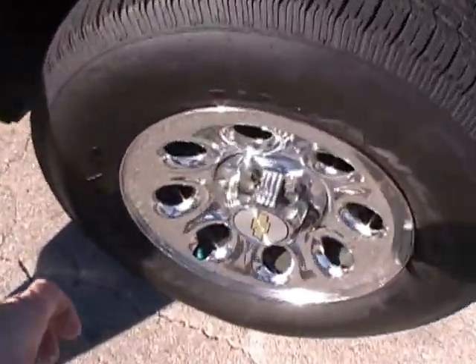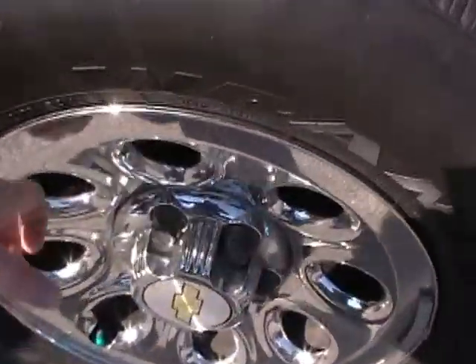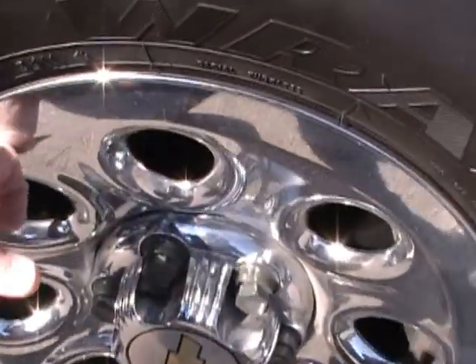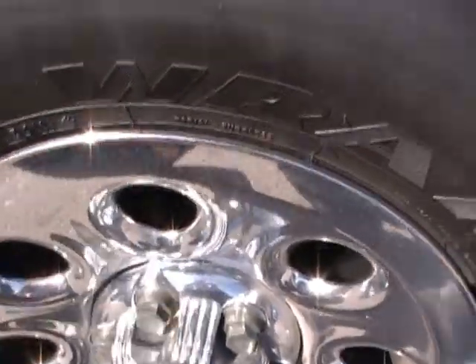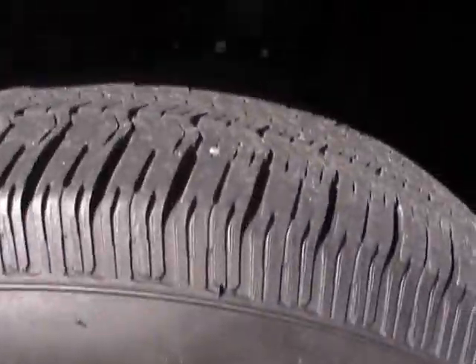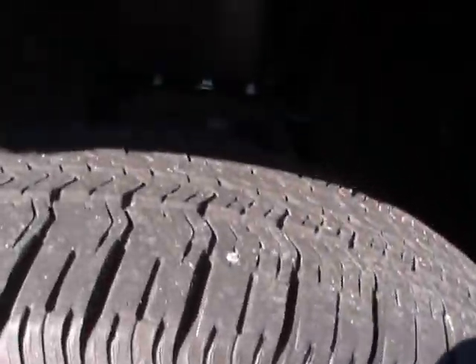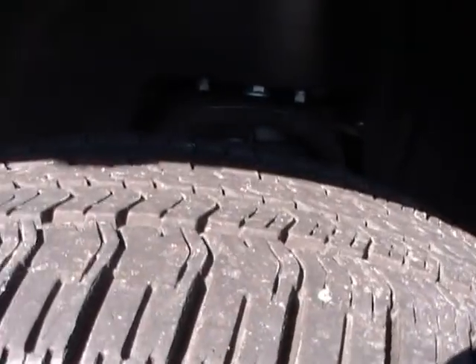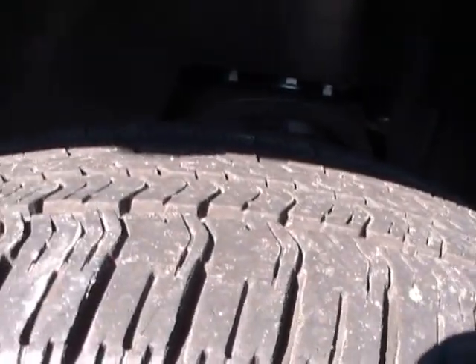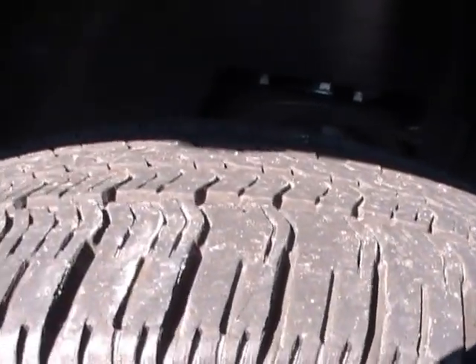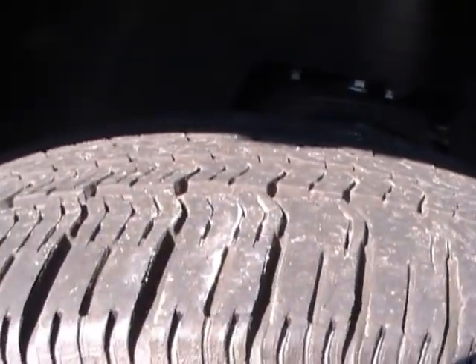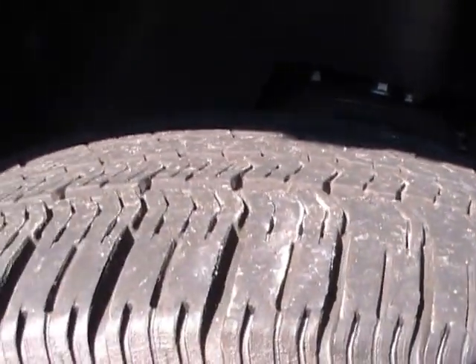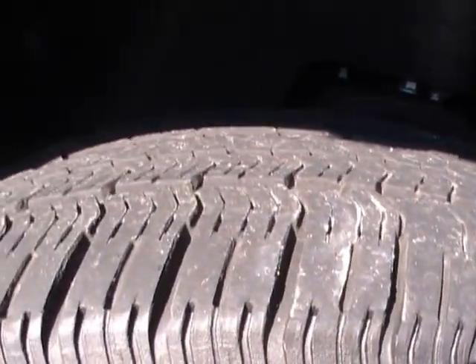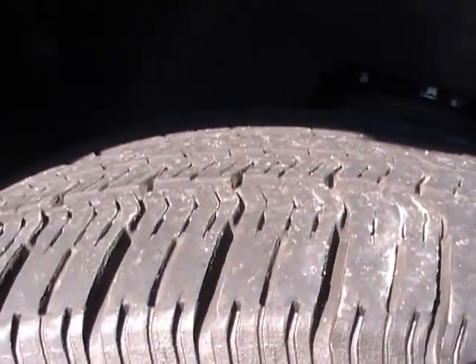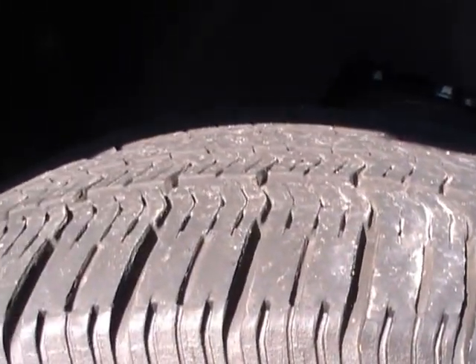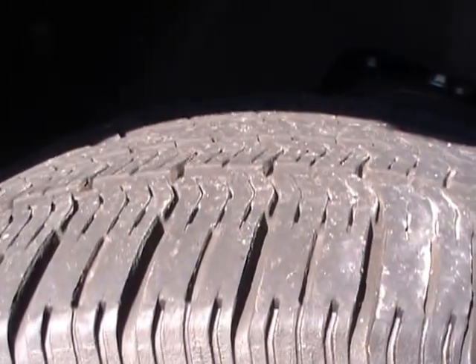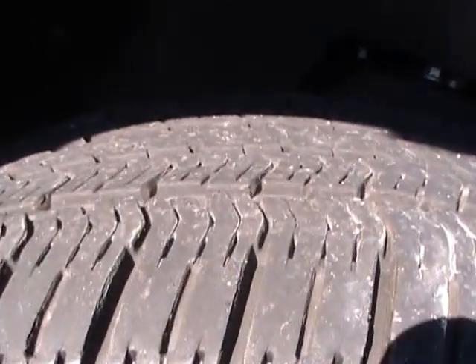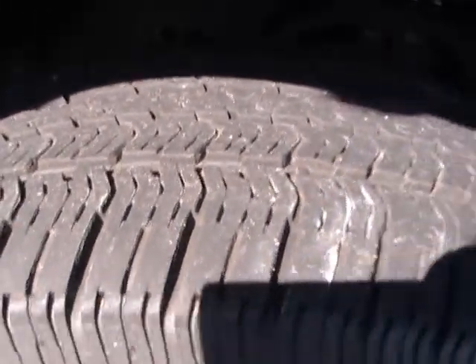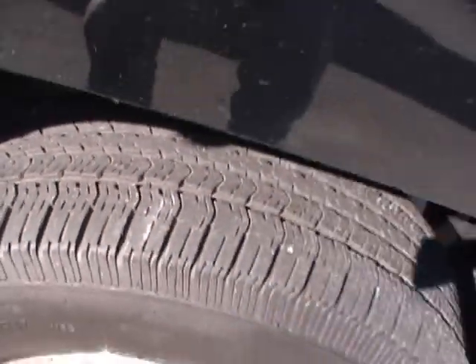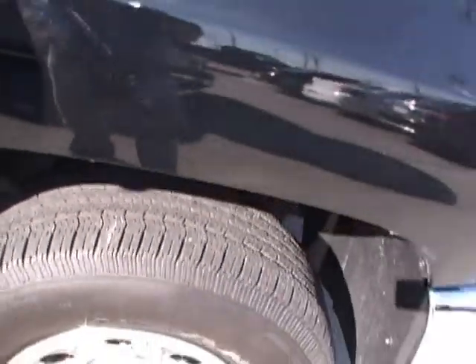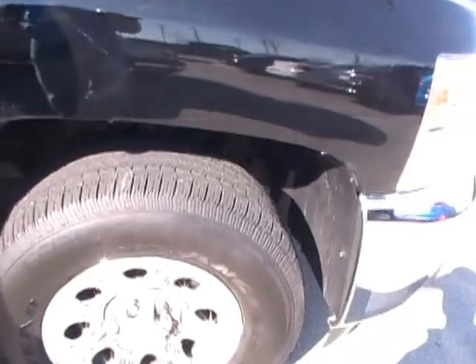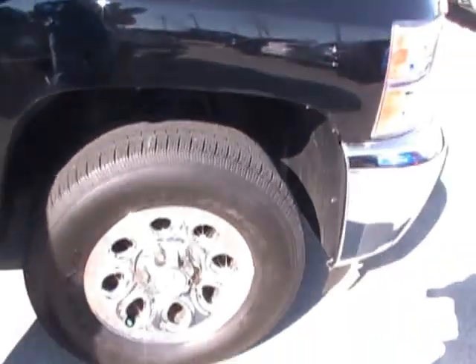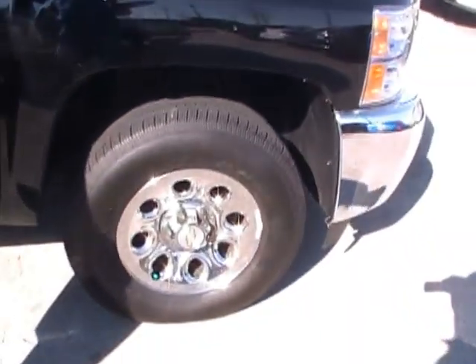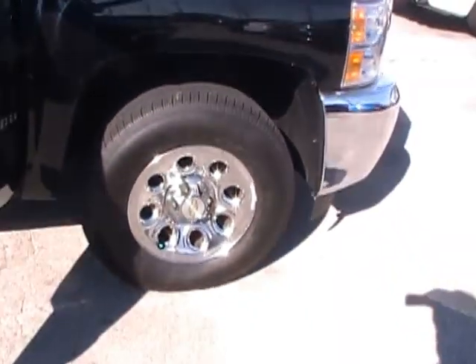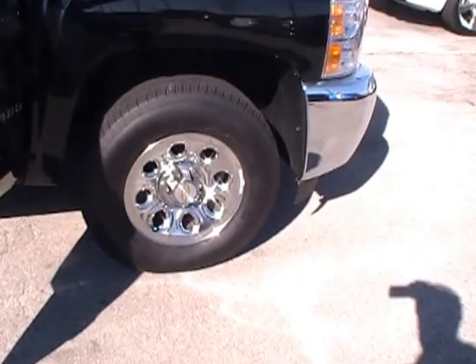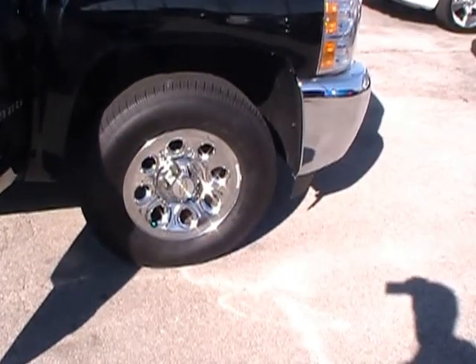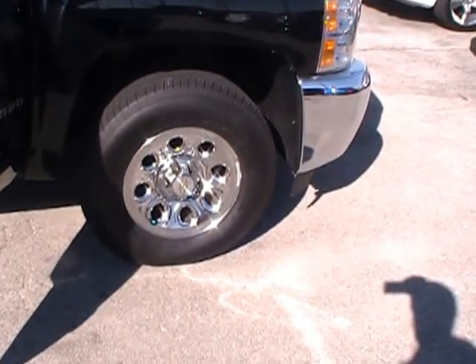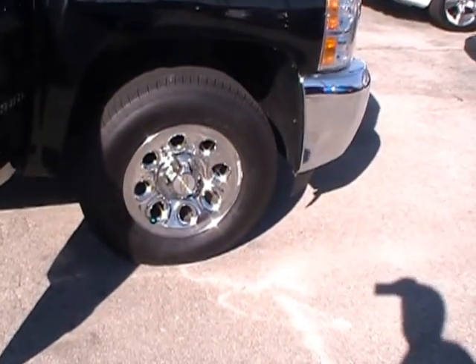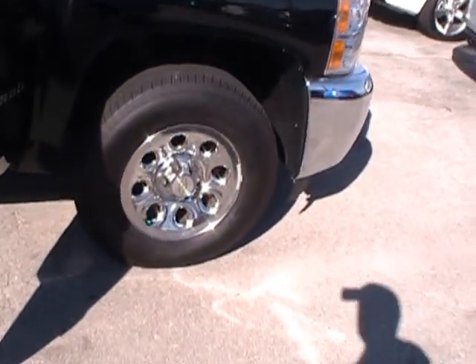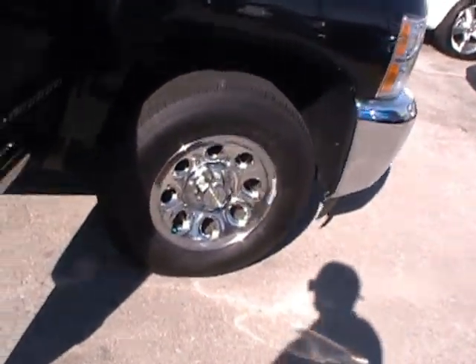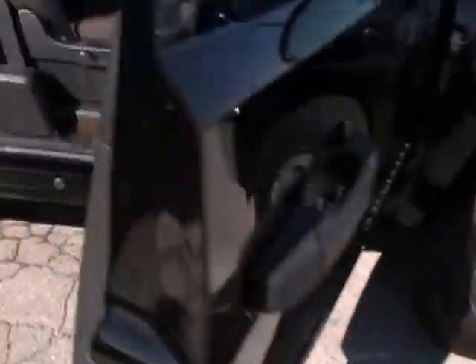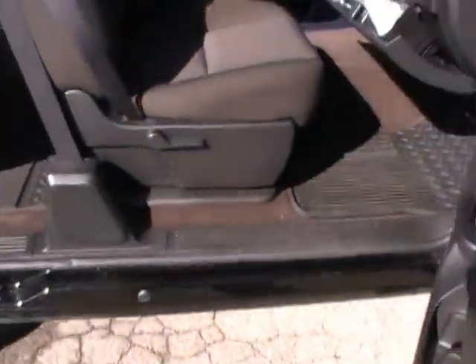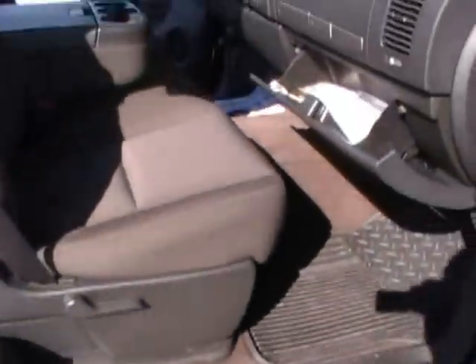Chrome-clad steel wheels with 17 Series Goodyear Wrangler STs — a big tire package.